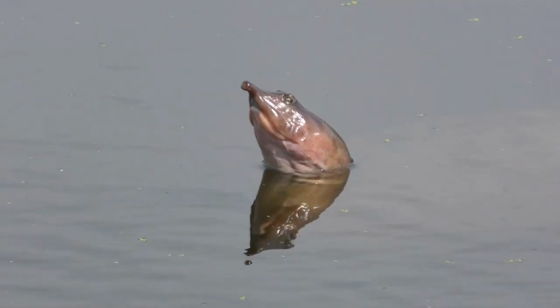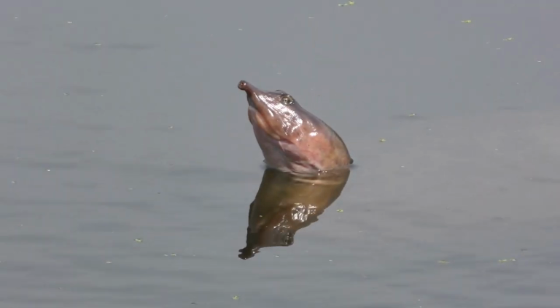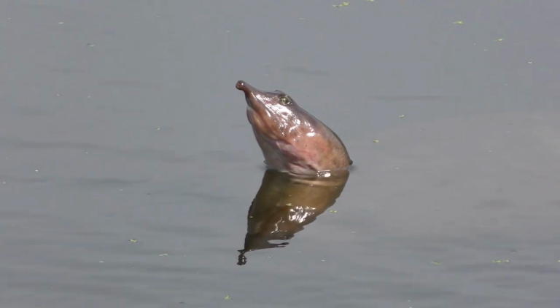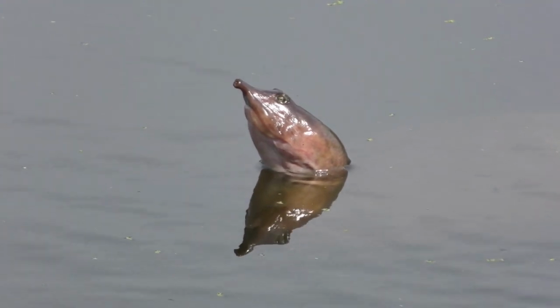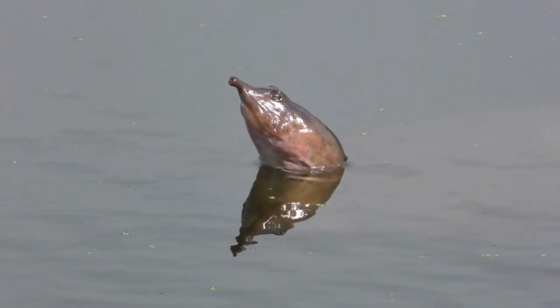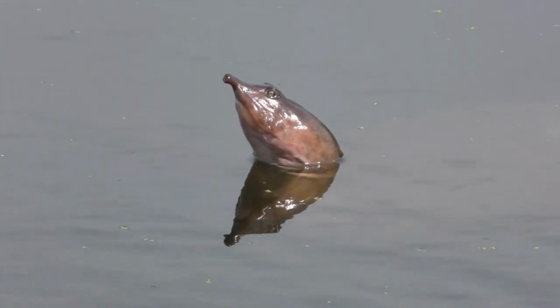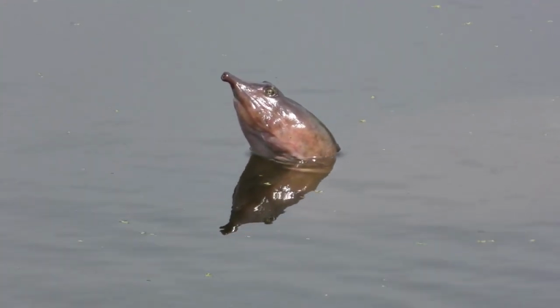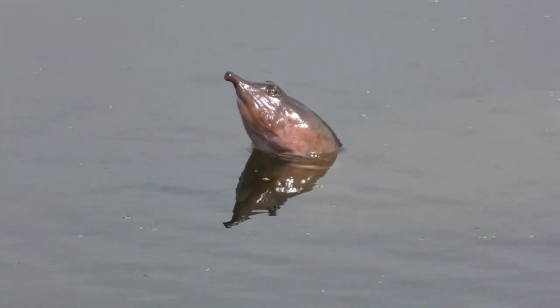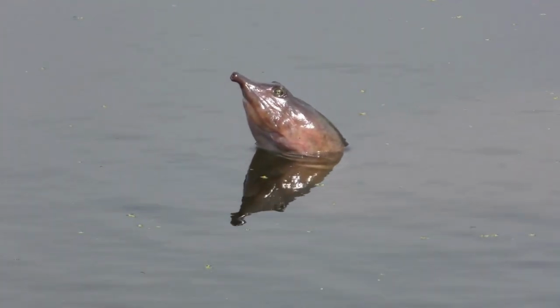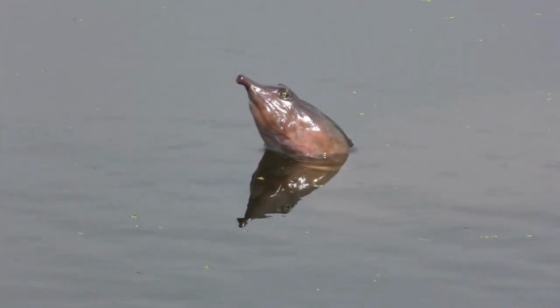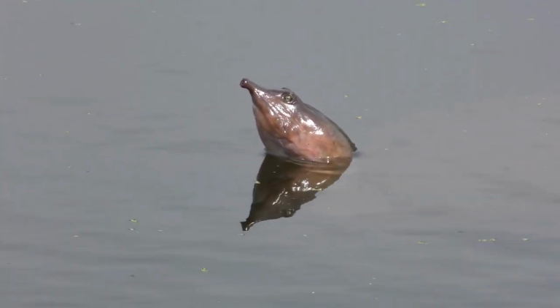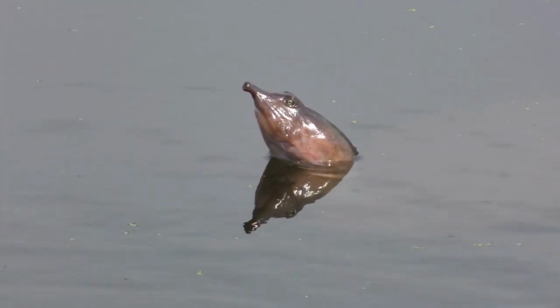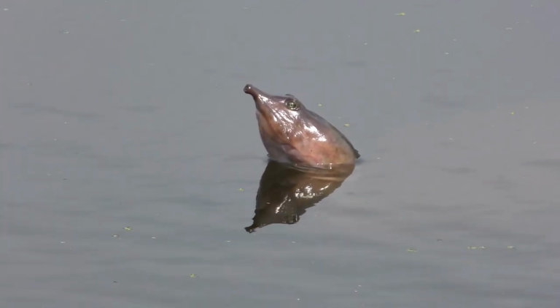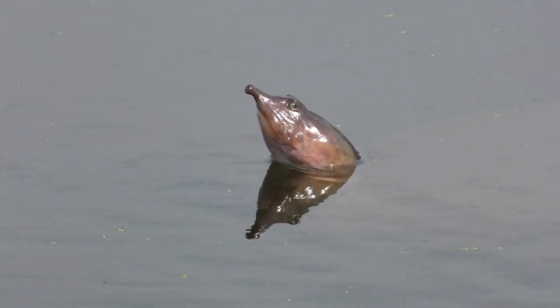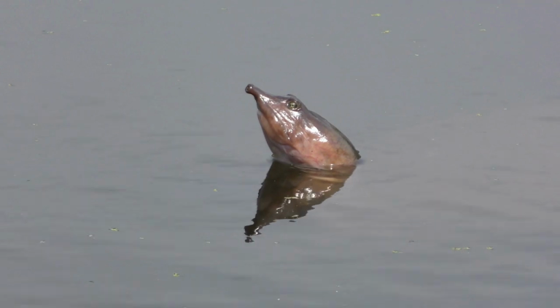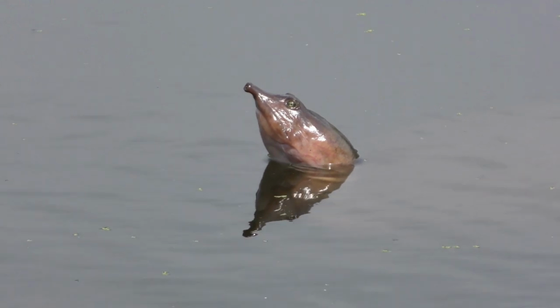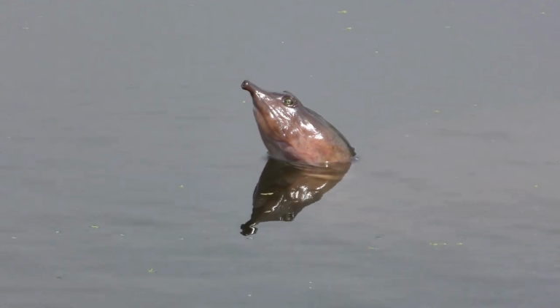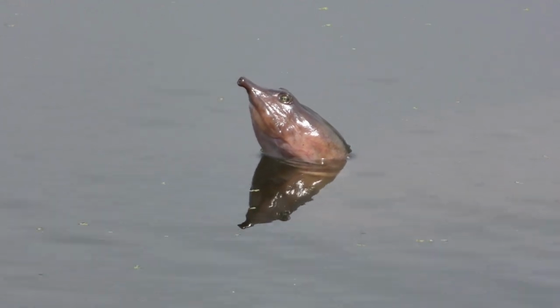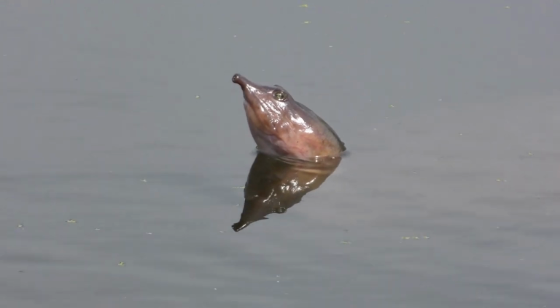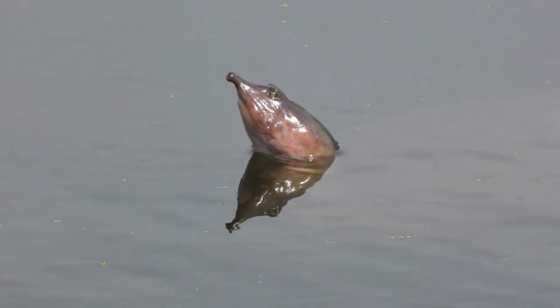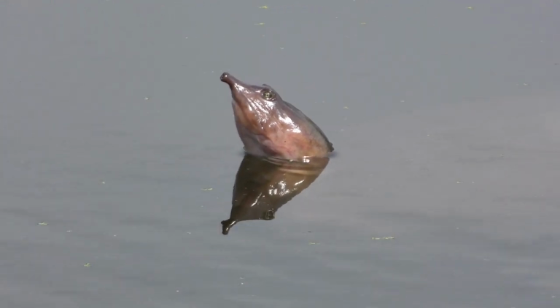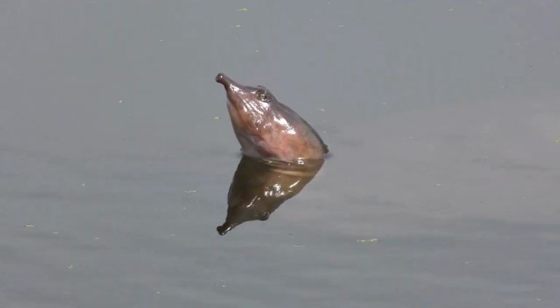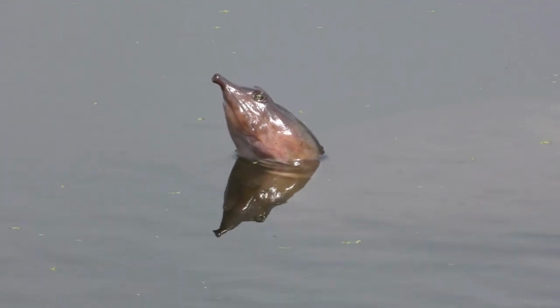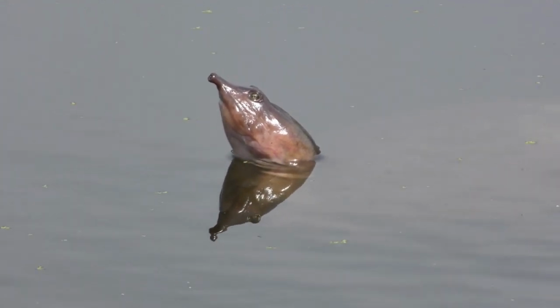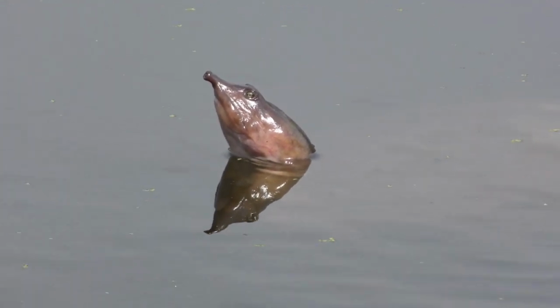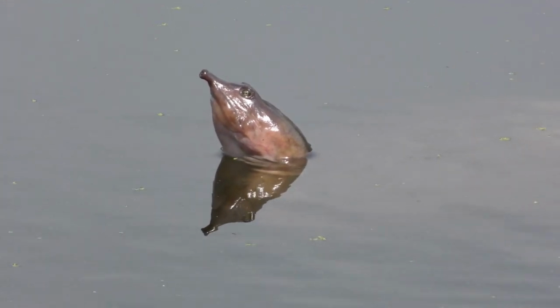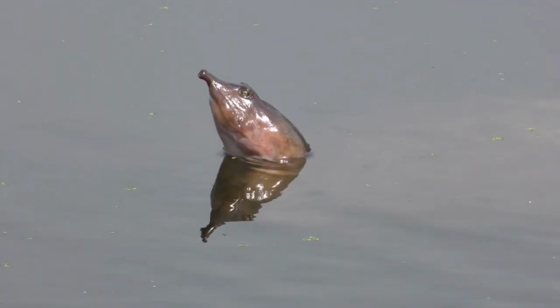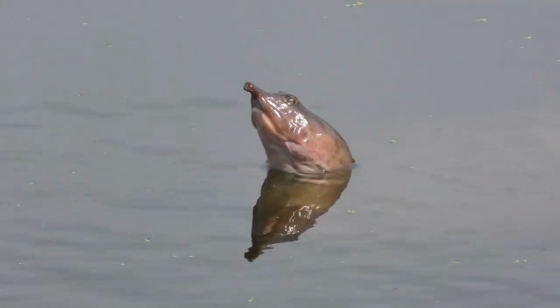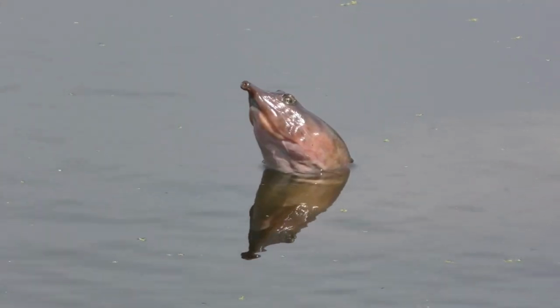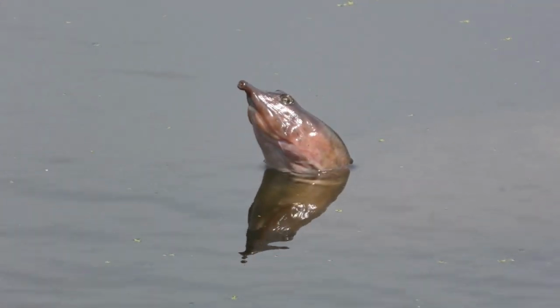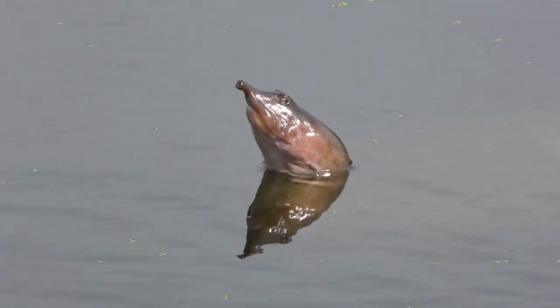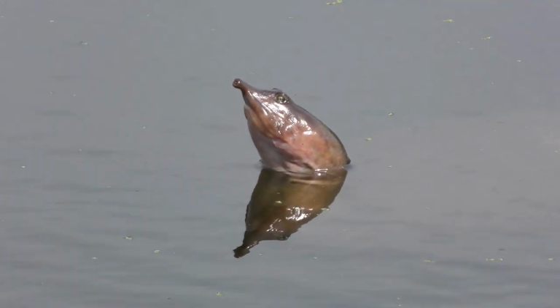These turtles have long necks and the head tapers into an elongated tubular snout. Their long necks let them rest on the stream bottom and lift their heads above water to breathe.